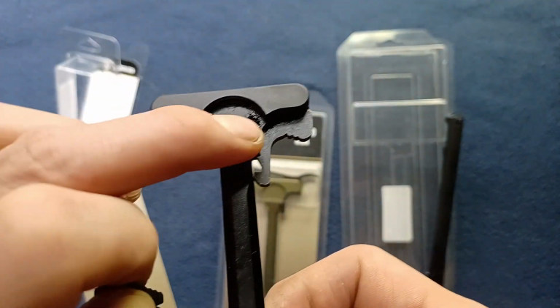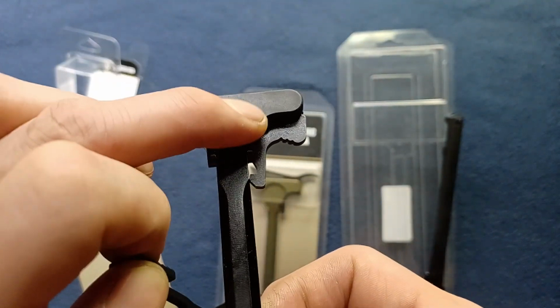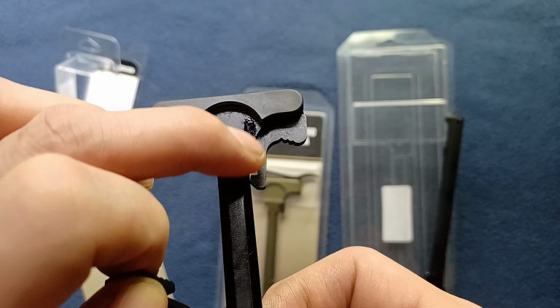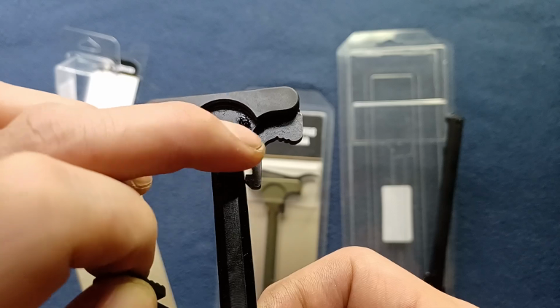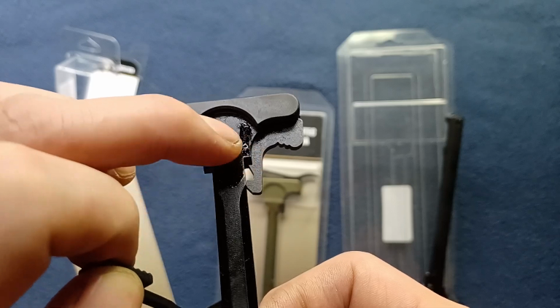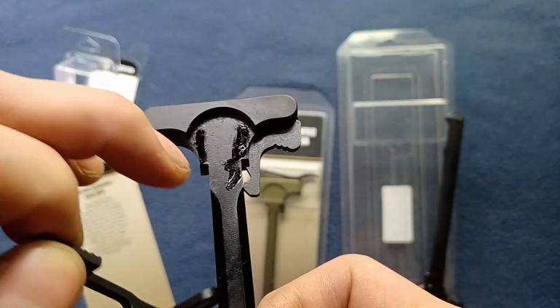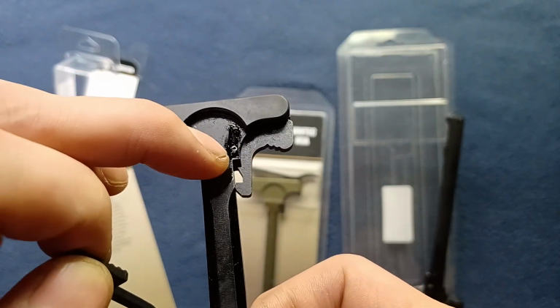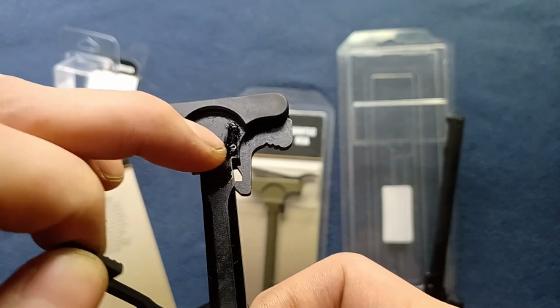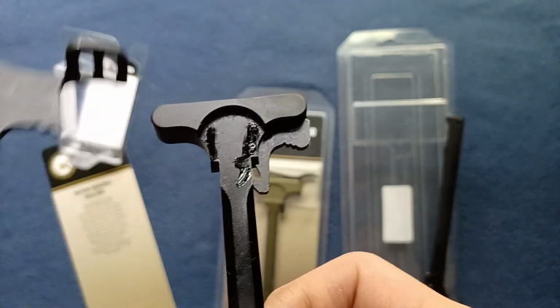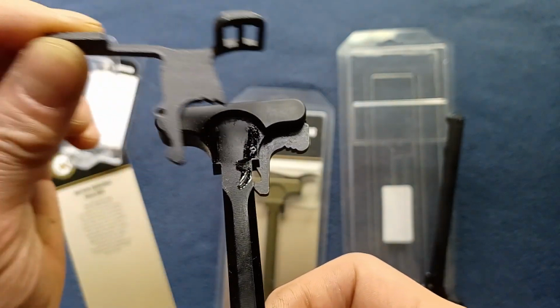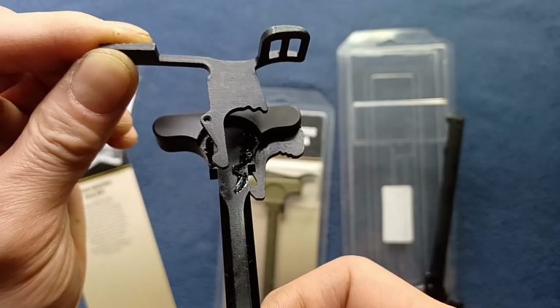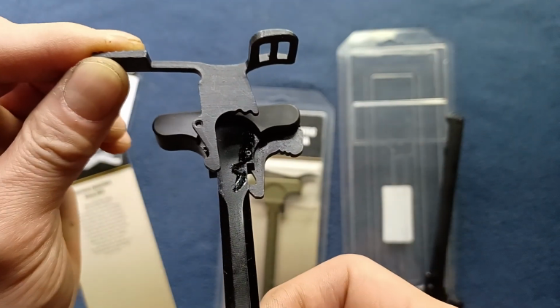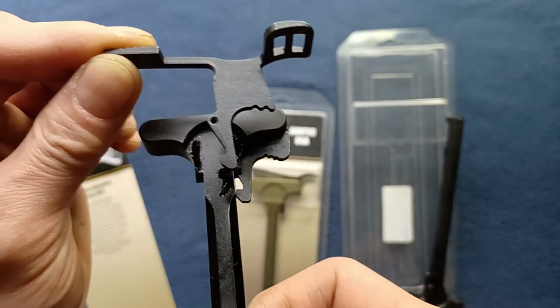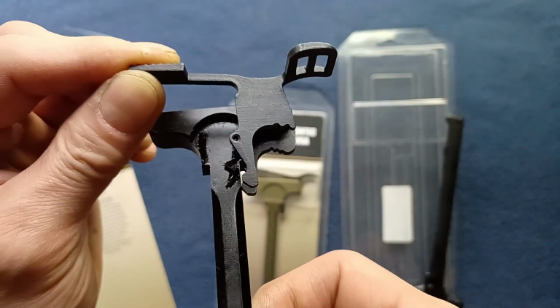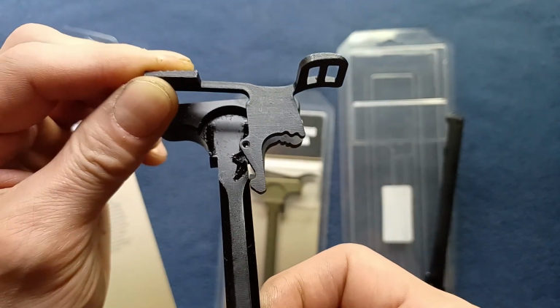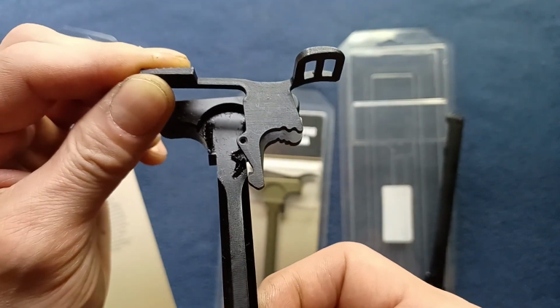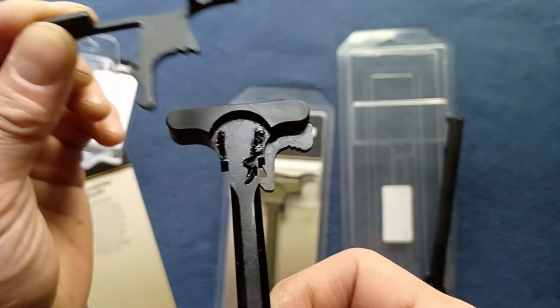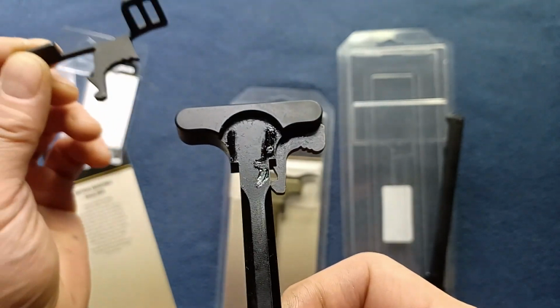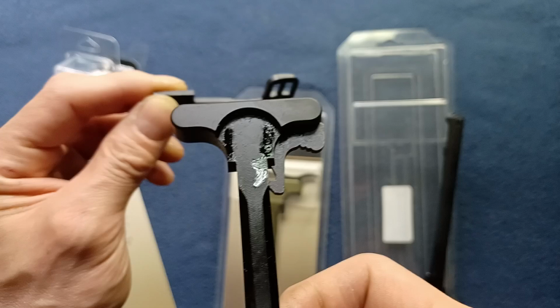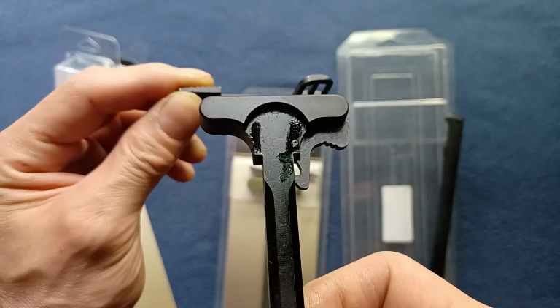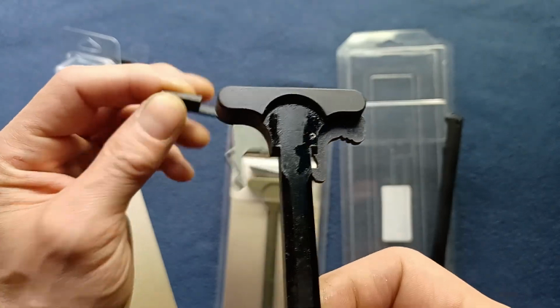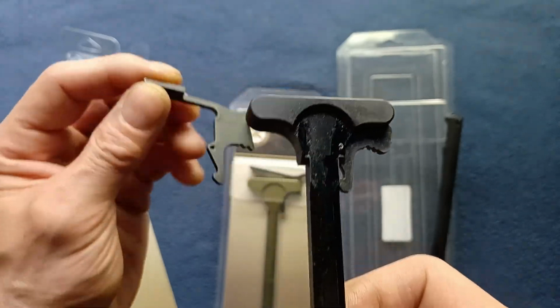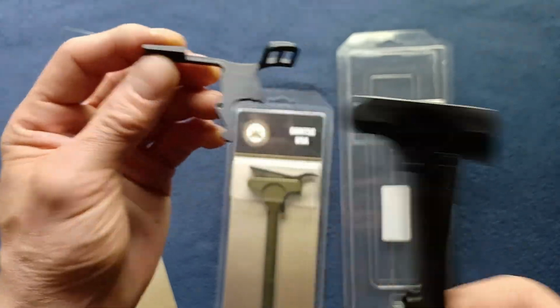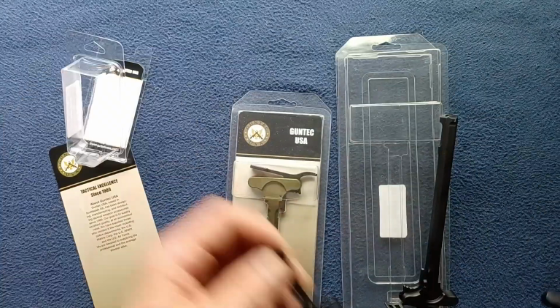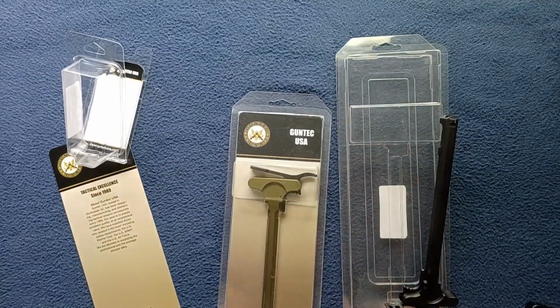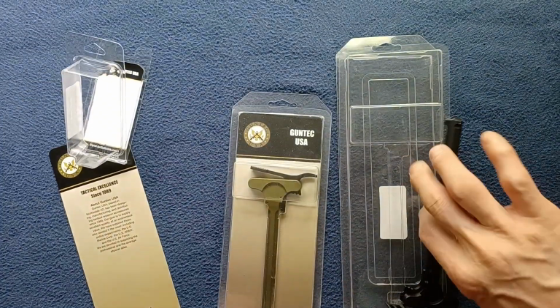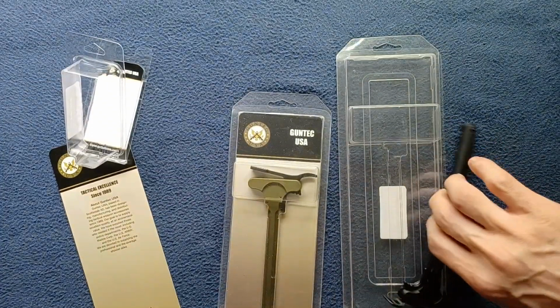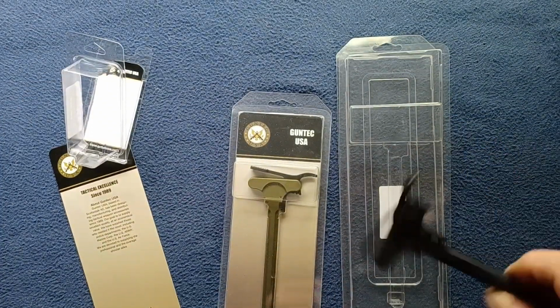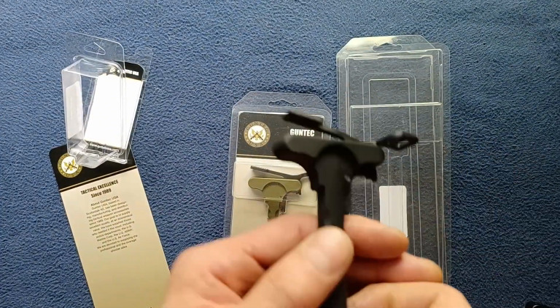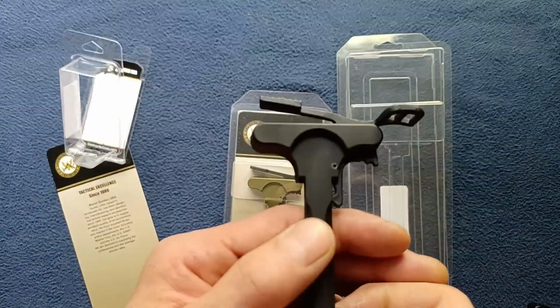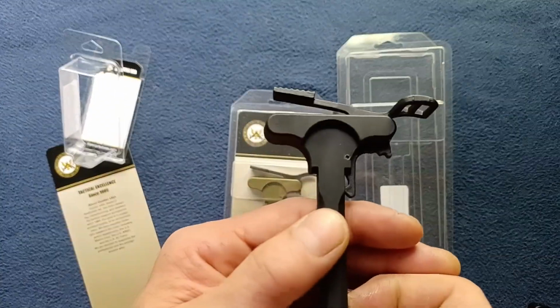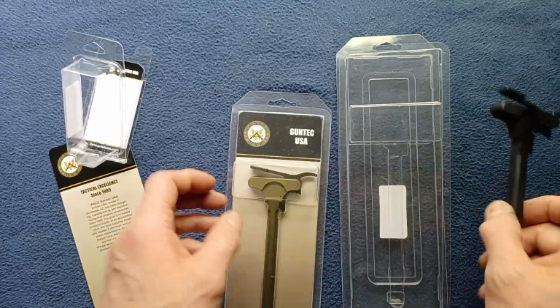Moving some of the oil out of the way, you can see the pinhole there and how this would drop in and then be re-pinned, and then it would look something like this version.